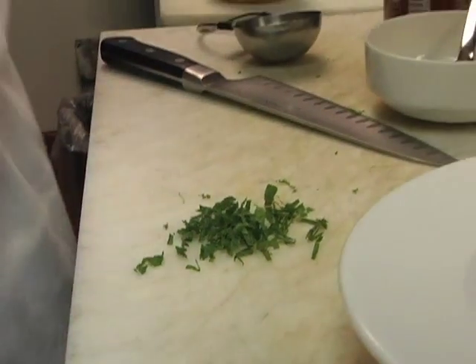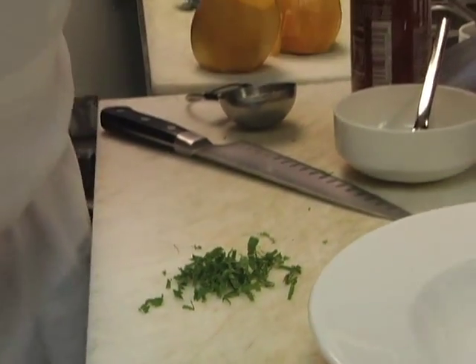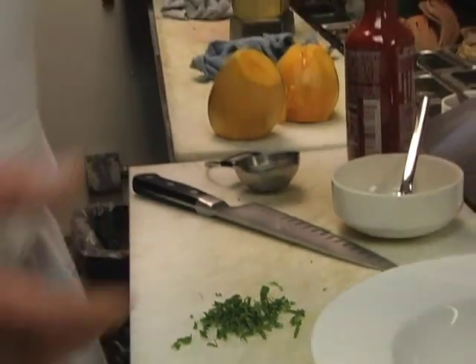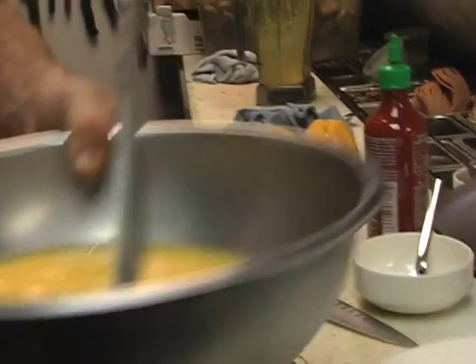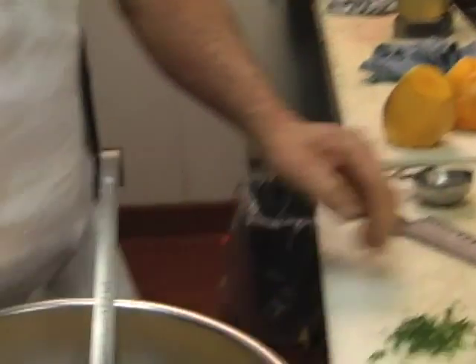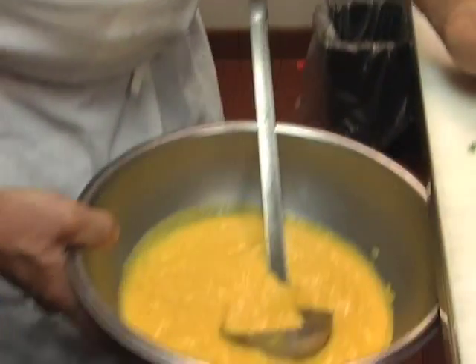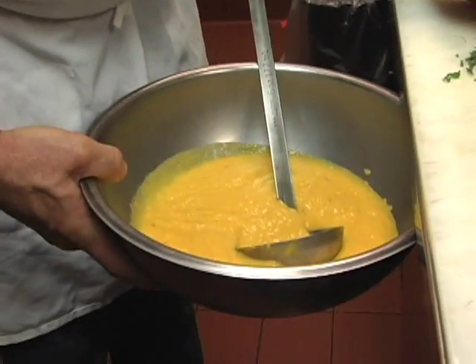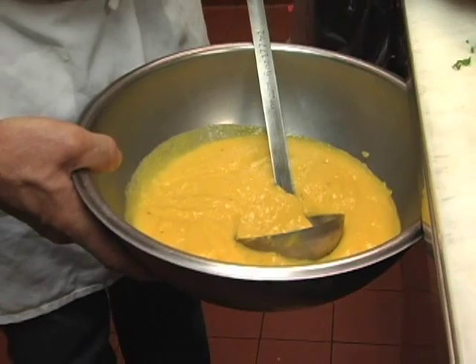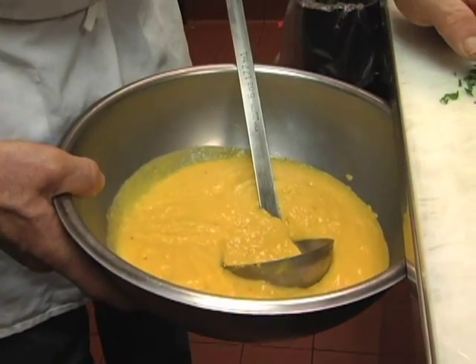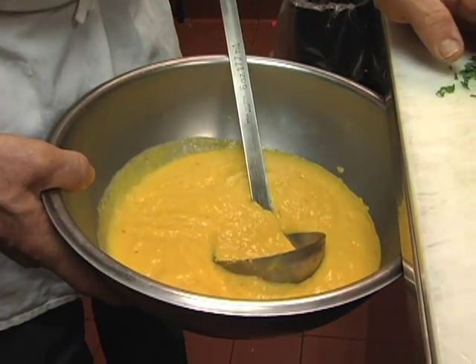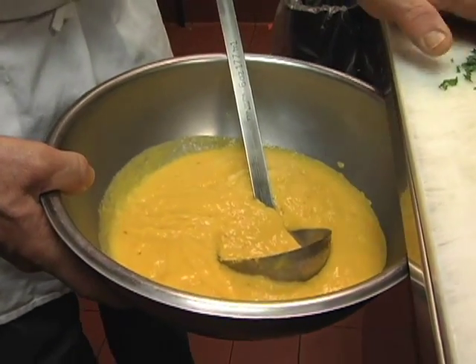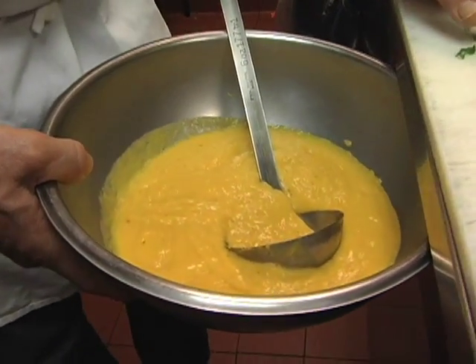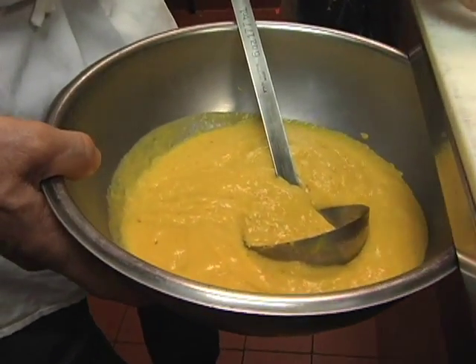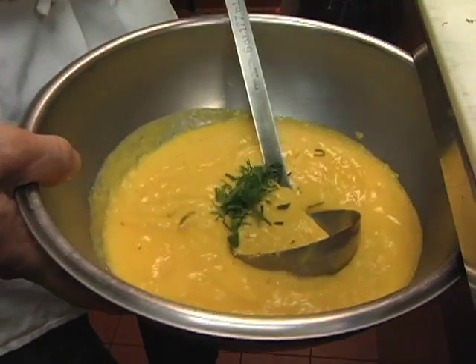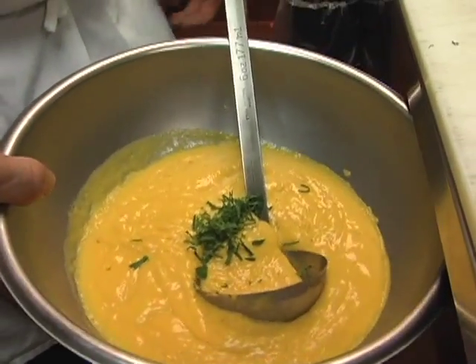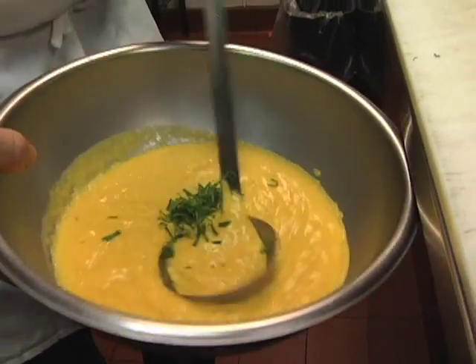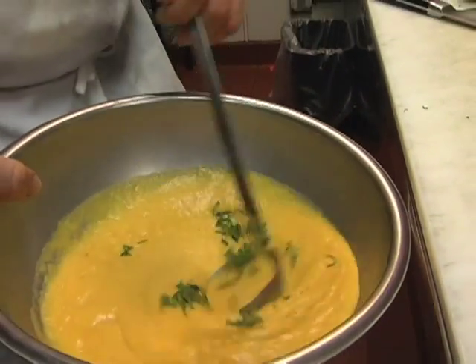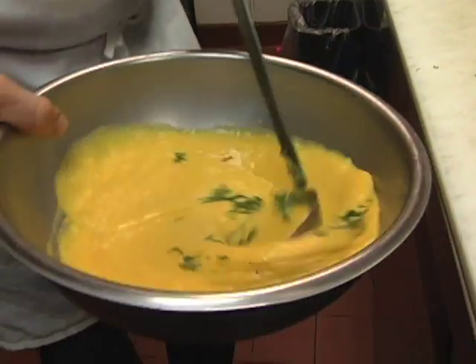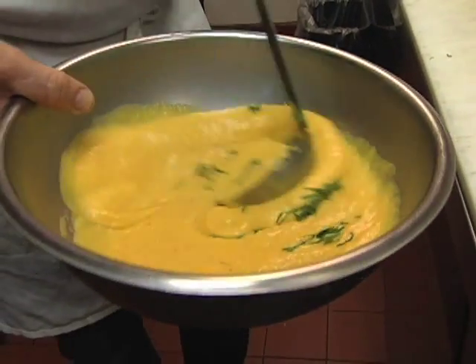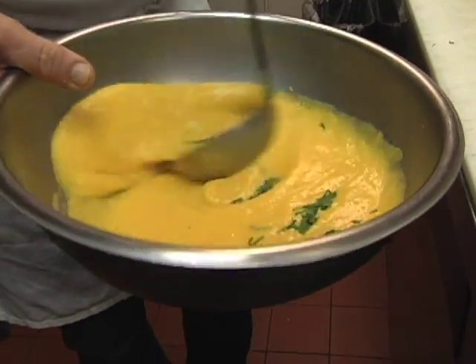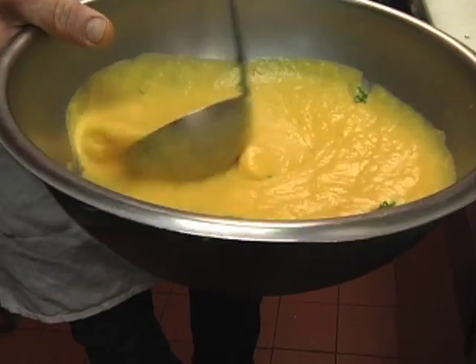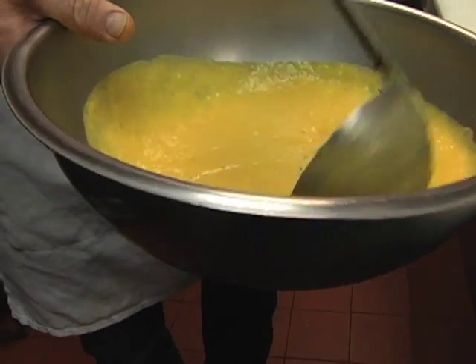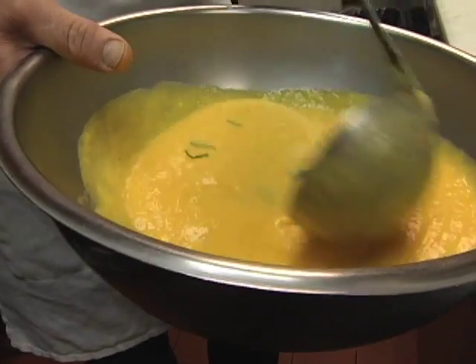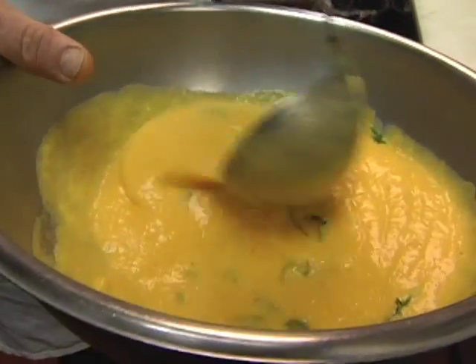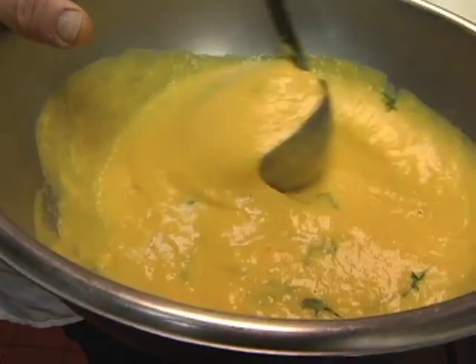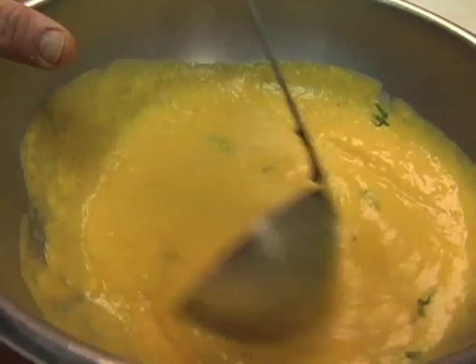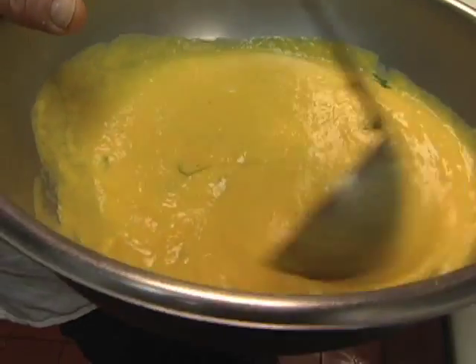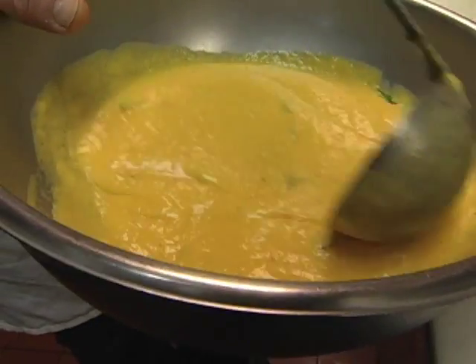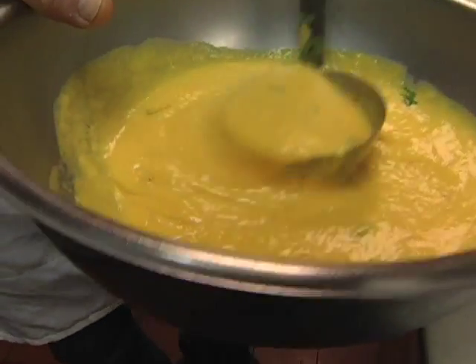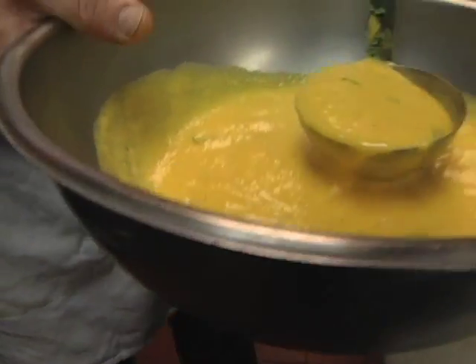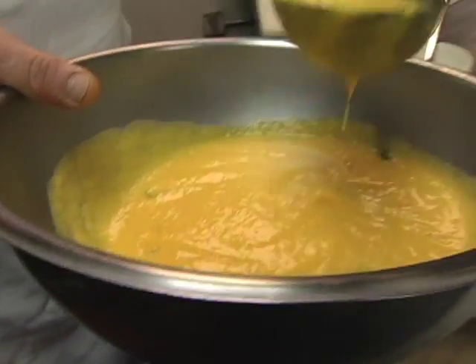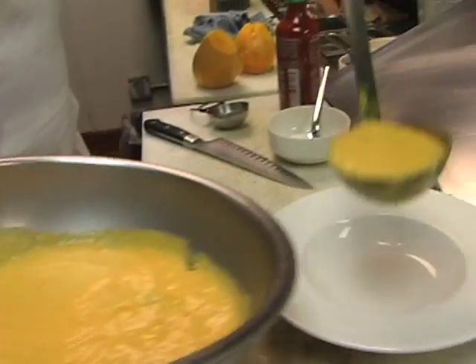We have the soup looking nice — a nice golden yellow-orange color, some mint, a little flecks of pepper in there, and we're ready to plate it.